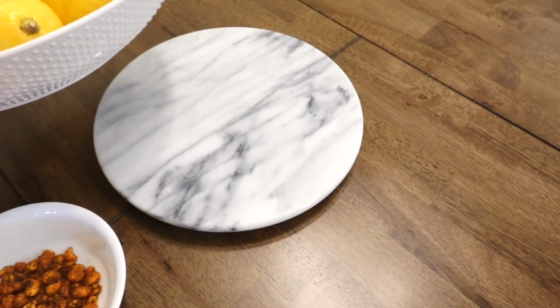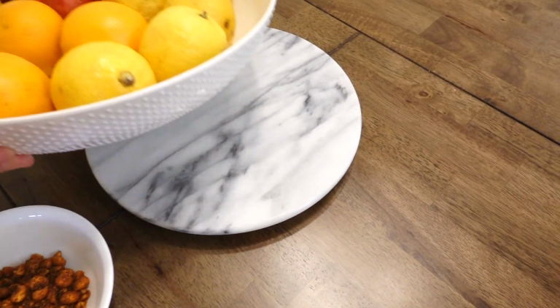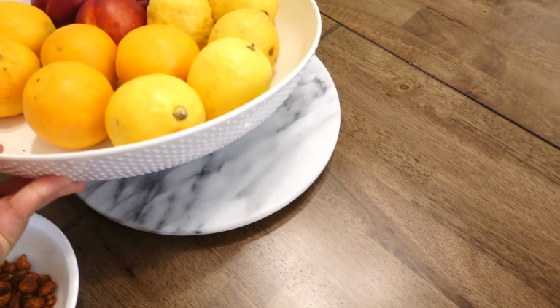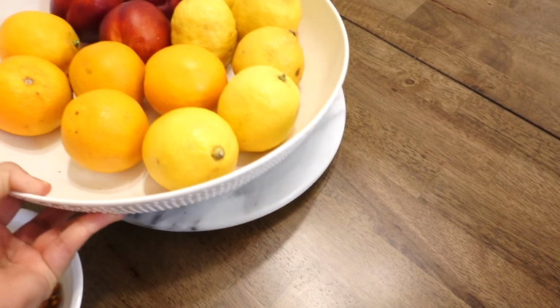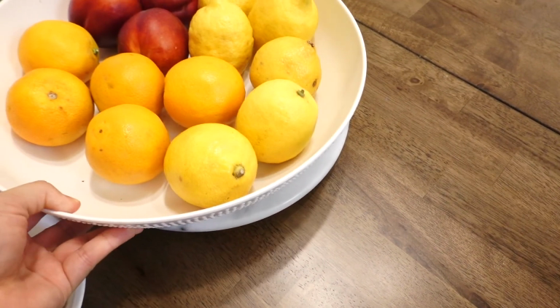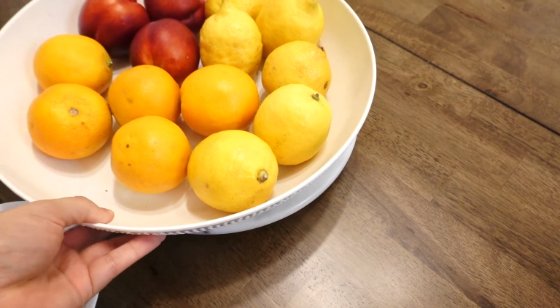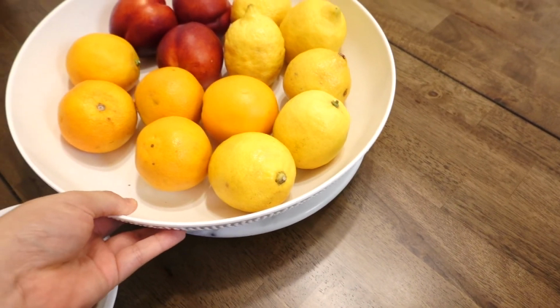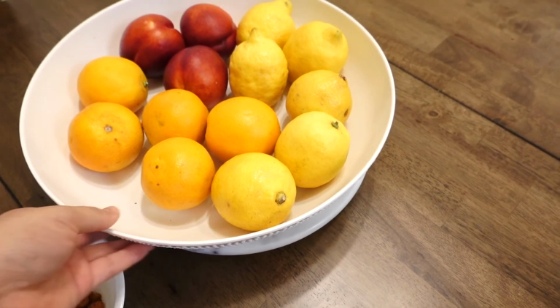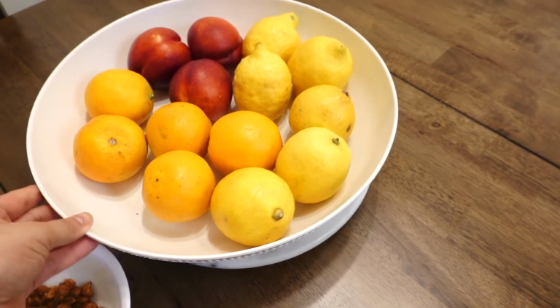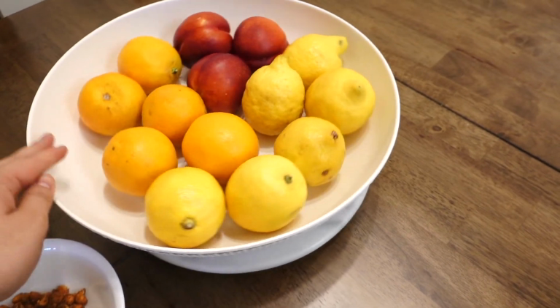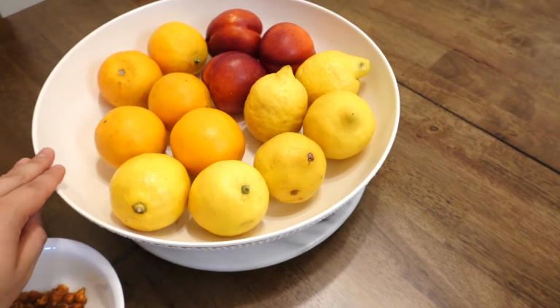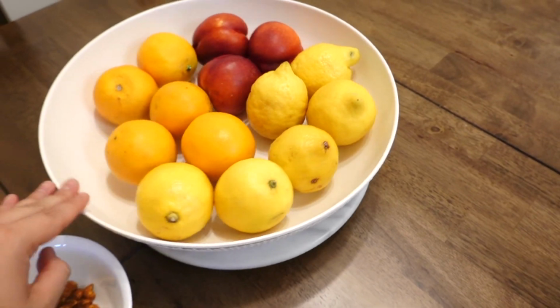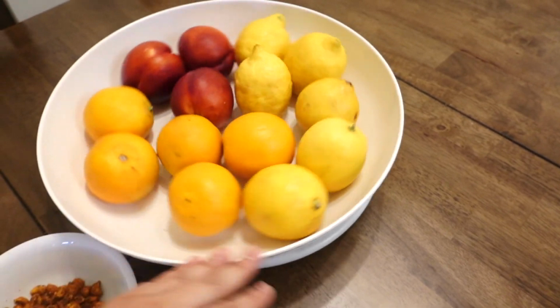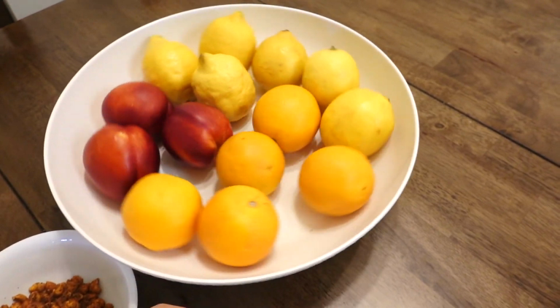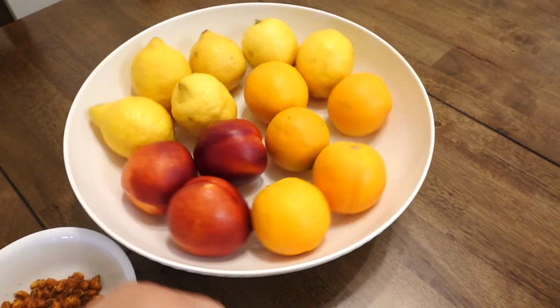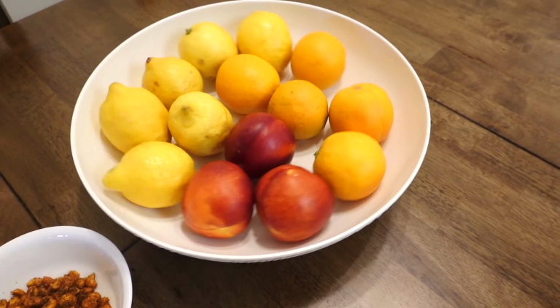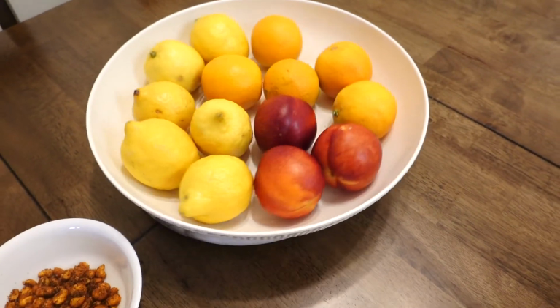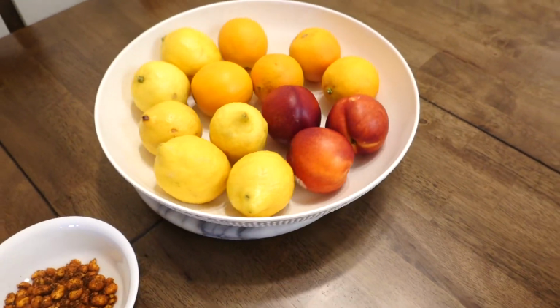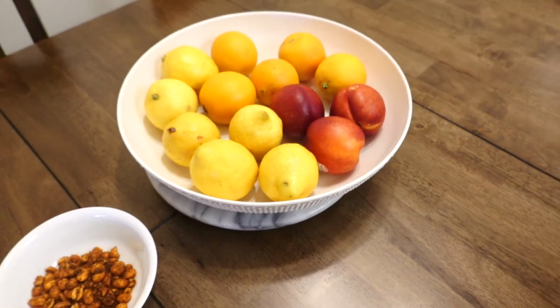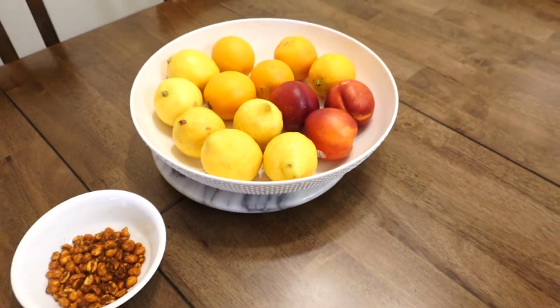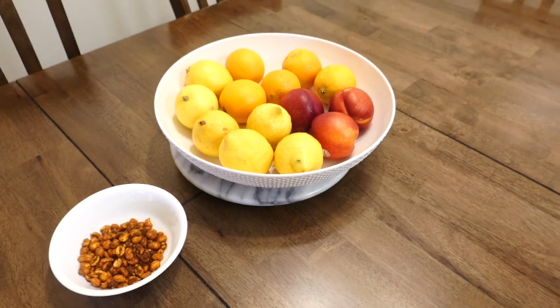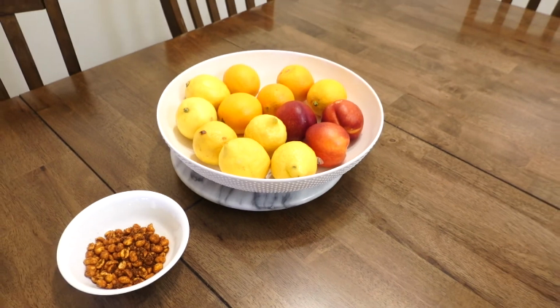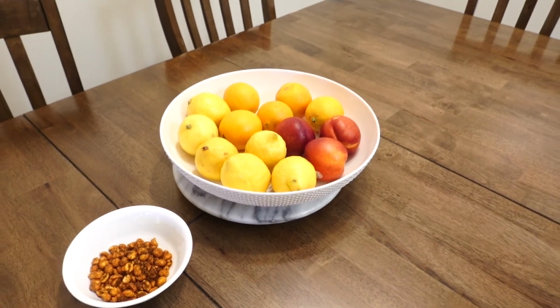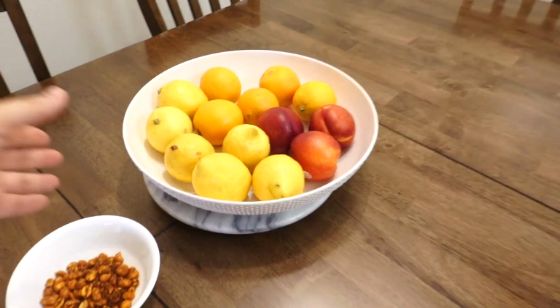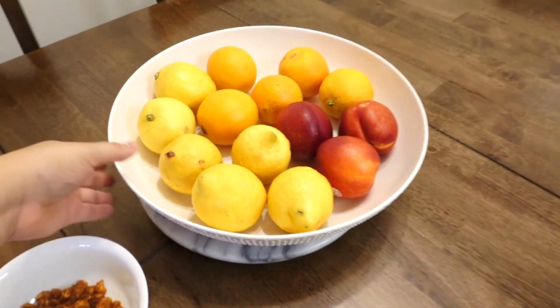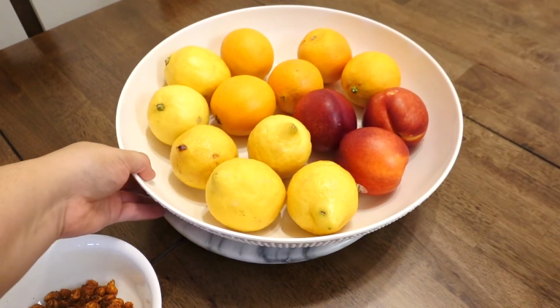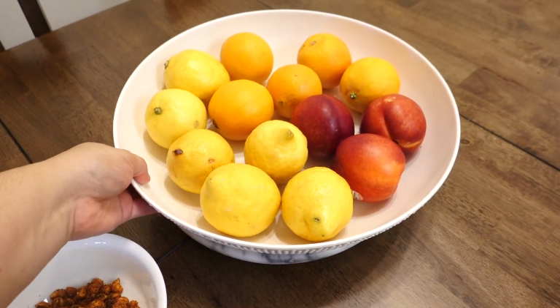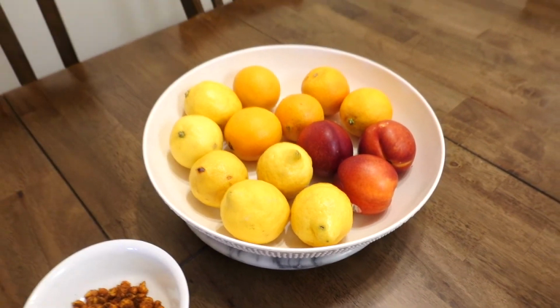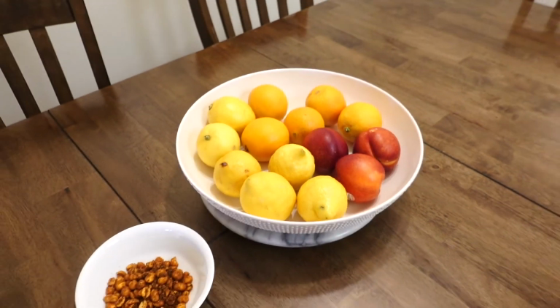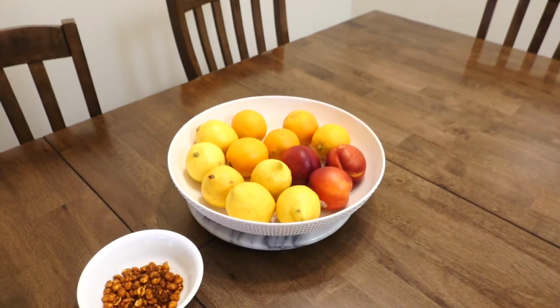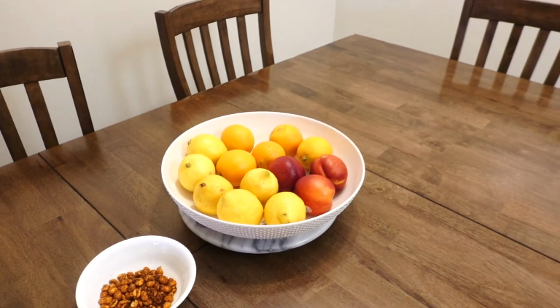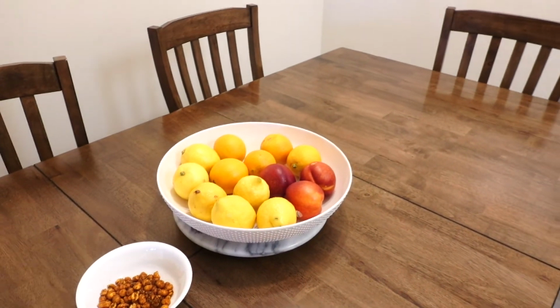Lazy Susan — oh my god, this is heavy! And that's it. Nothing glamorous here. I usually have a nice centerpiece, but for now I think it gives a nice pop of color in the kitchen.